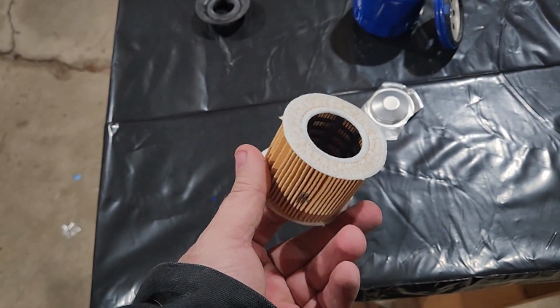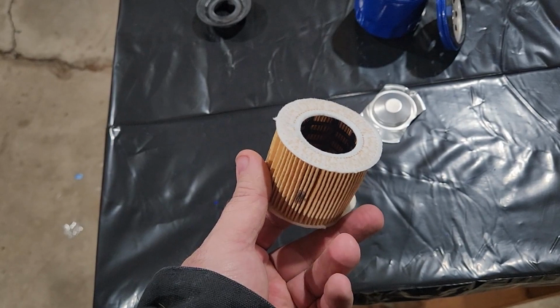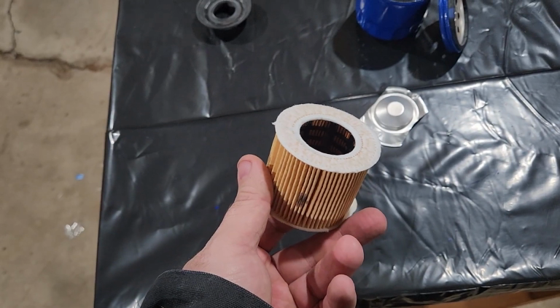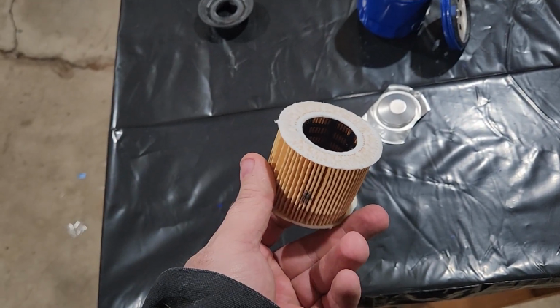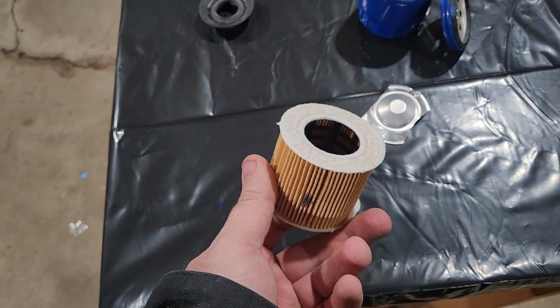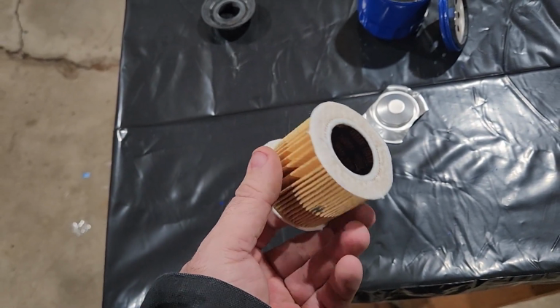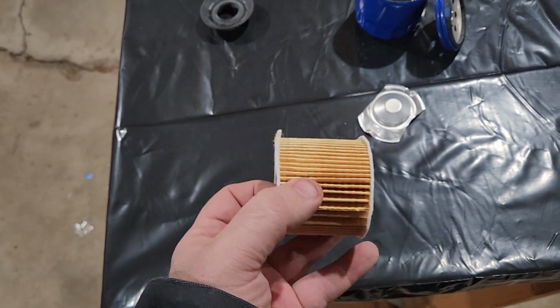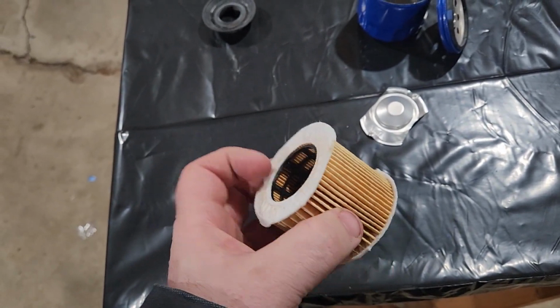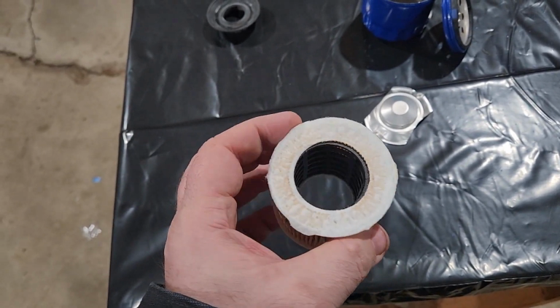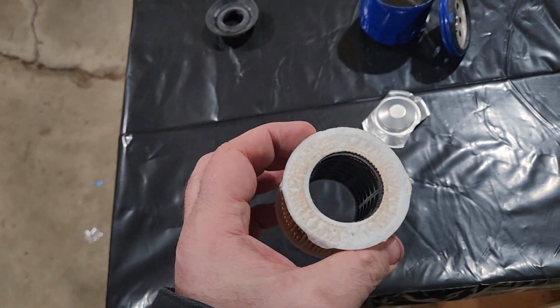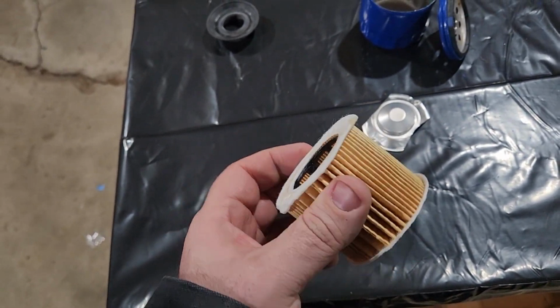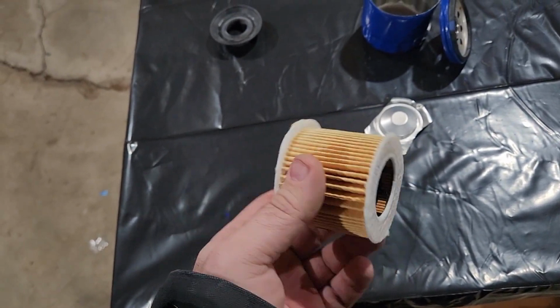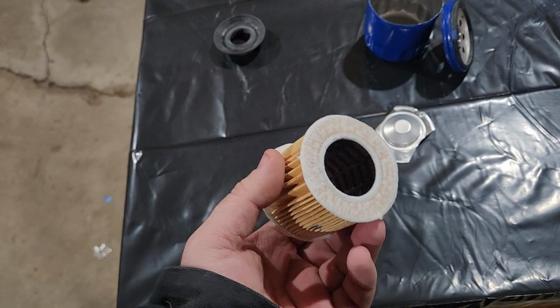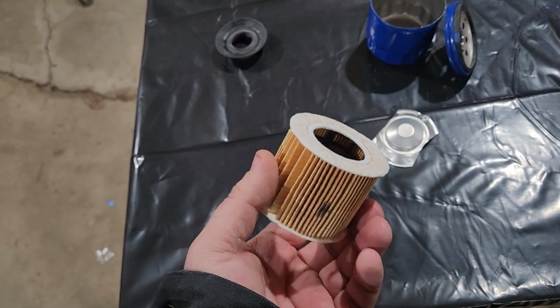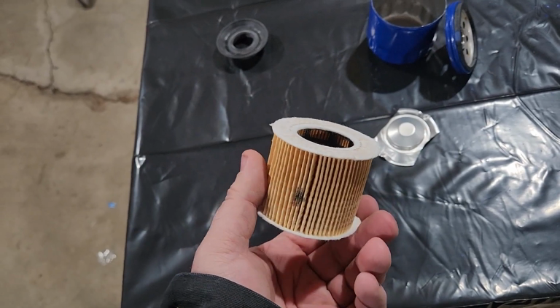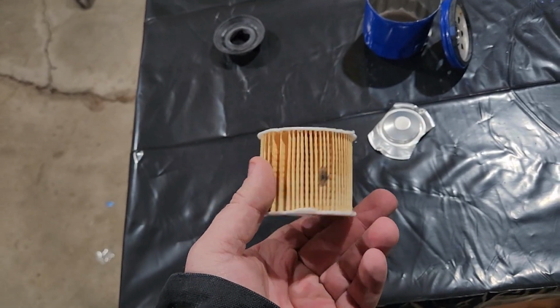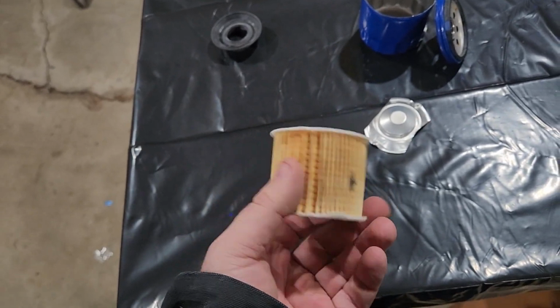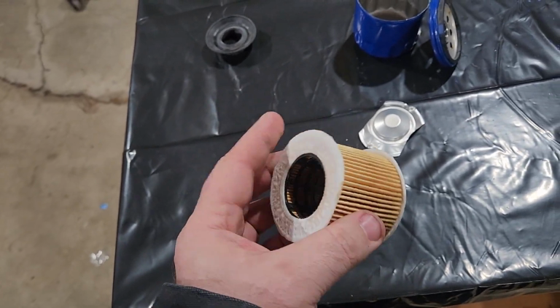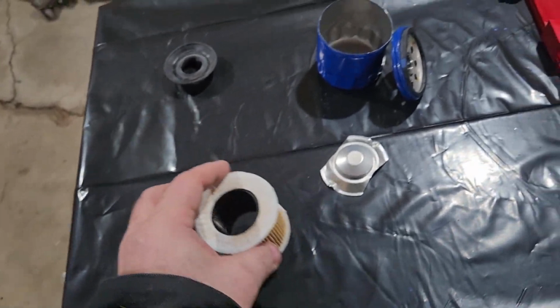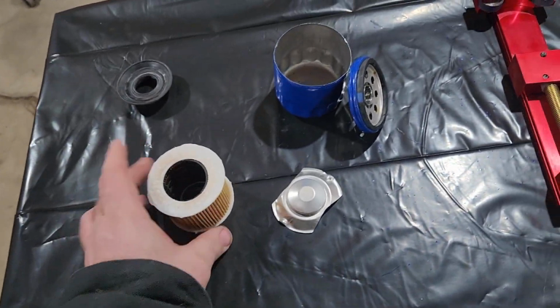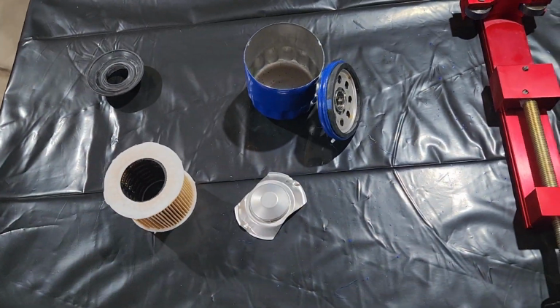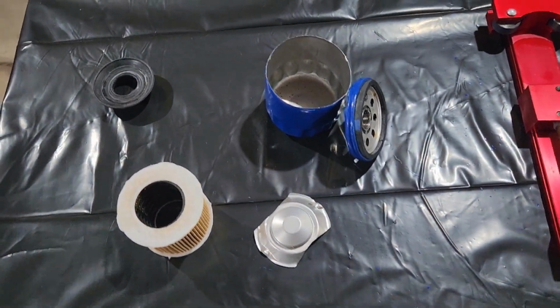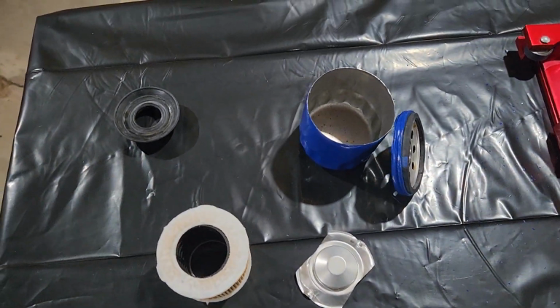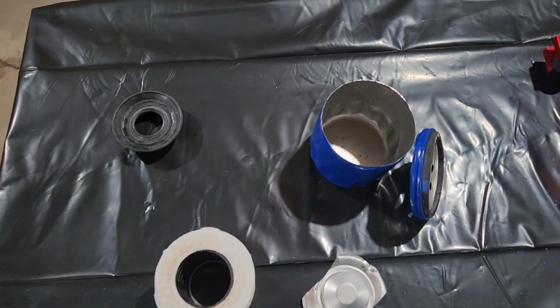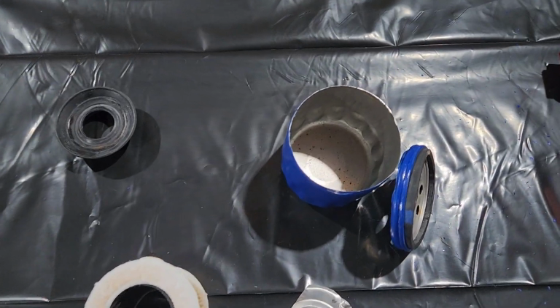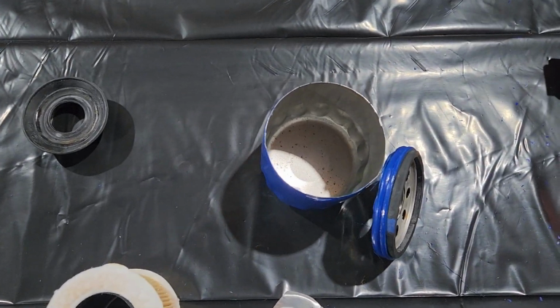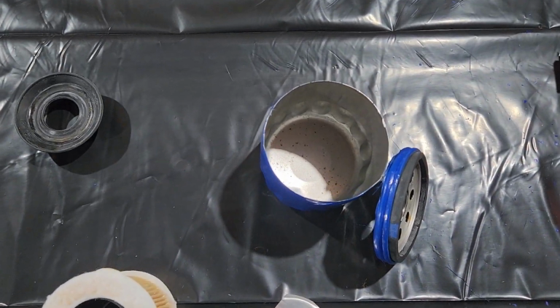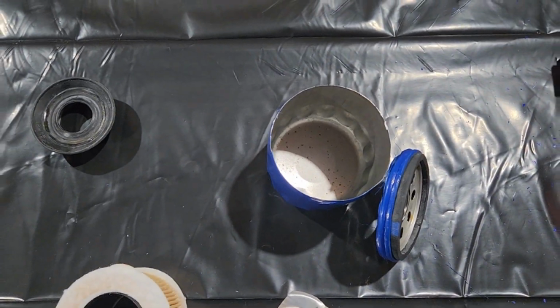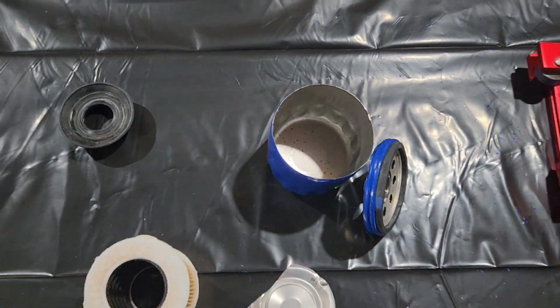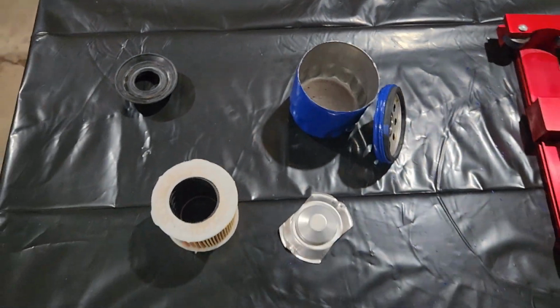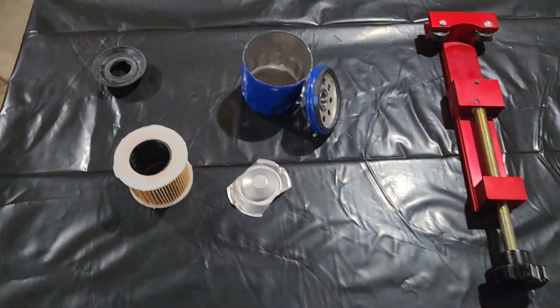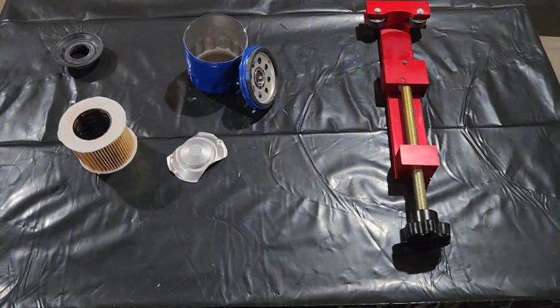They're relying on this thing to just kind of blow apart in case it plugs. But if your filter plugs, you've got bigger issues anyway. I'll leave it here for you to decide, and I'll catch you on the next one.